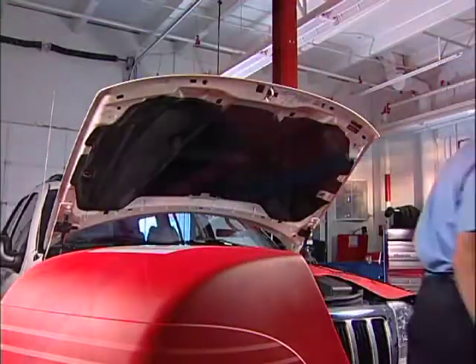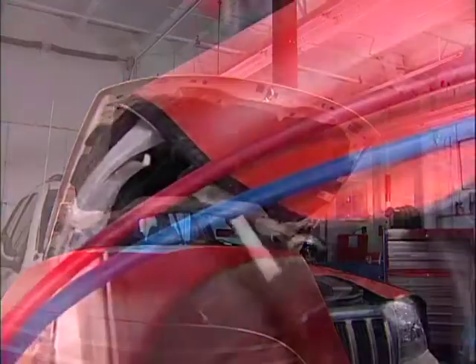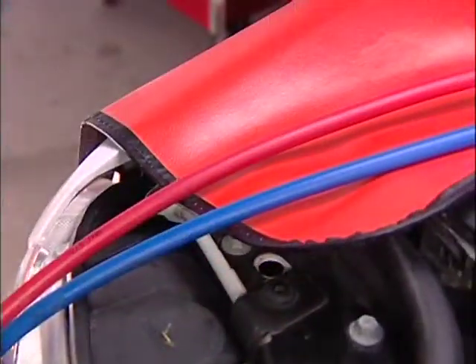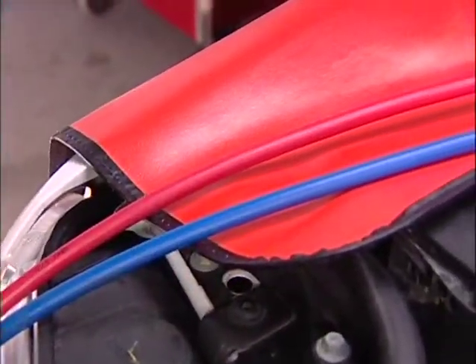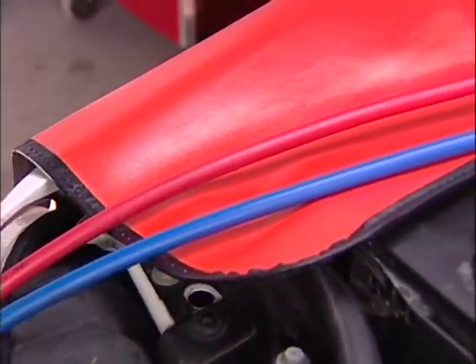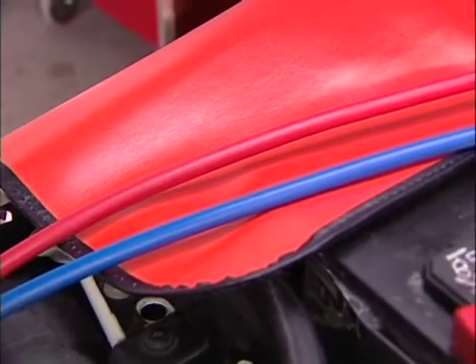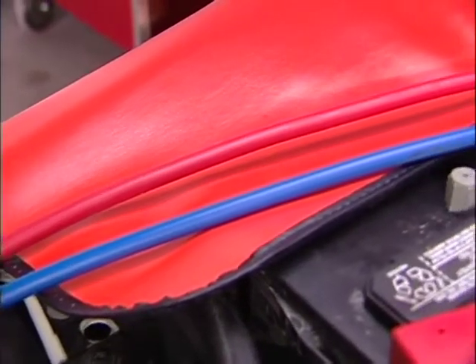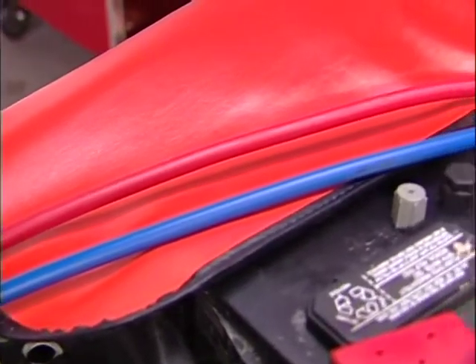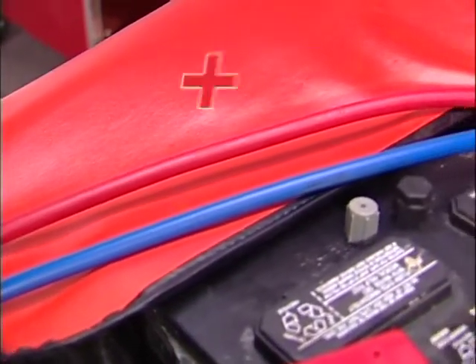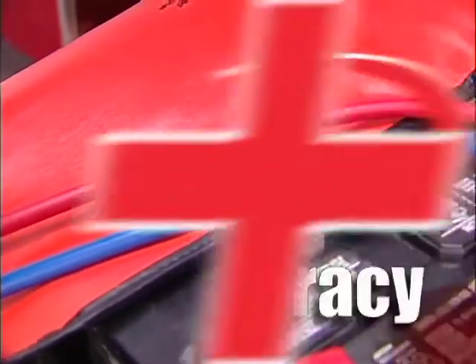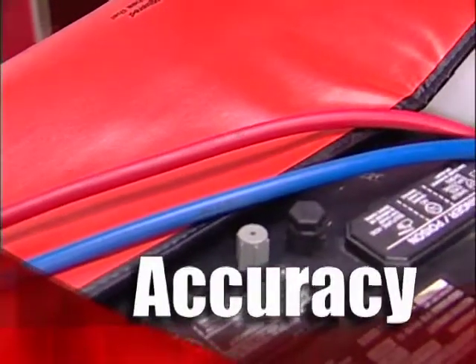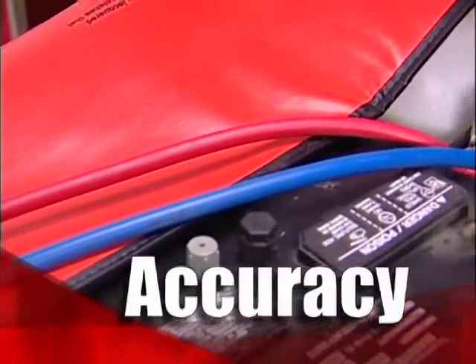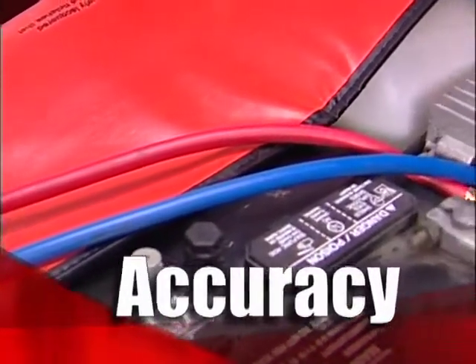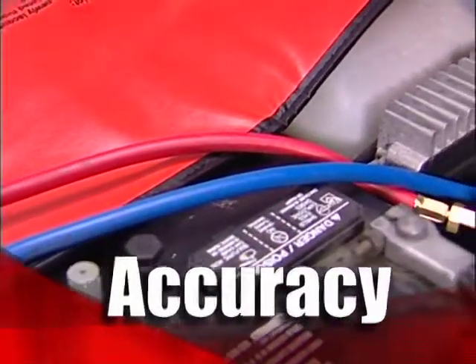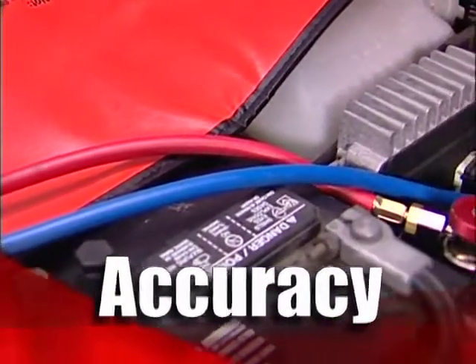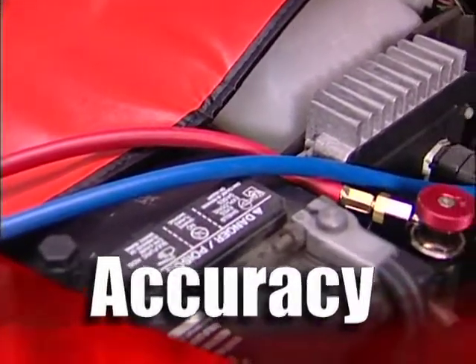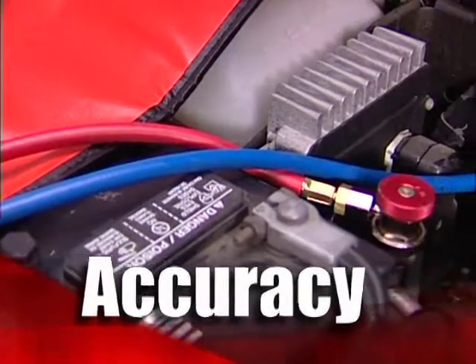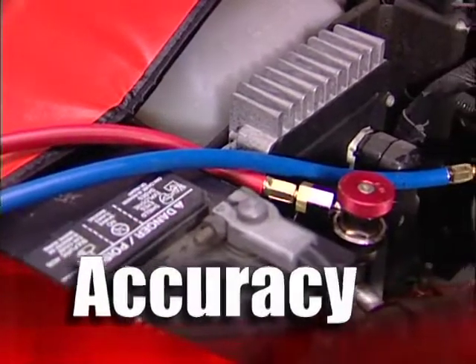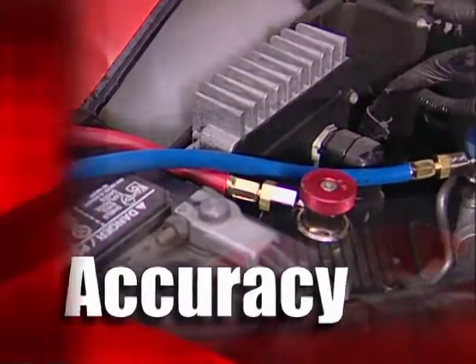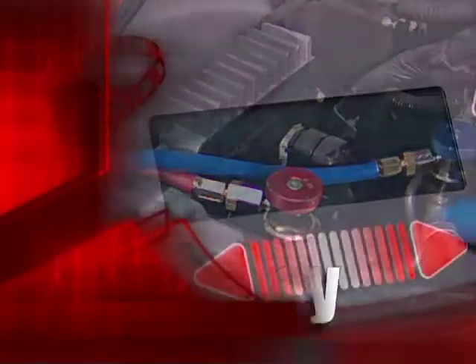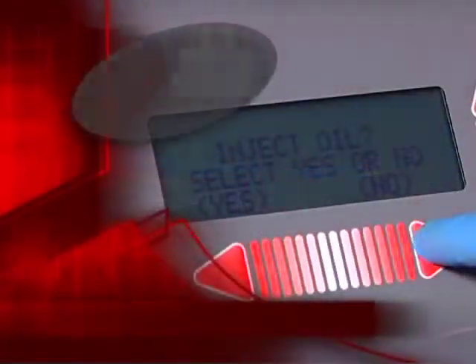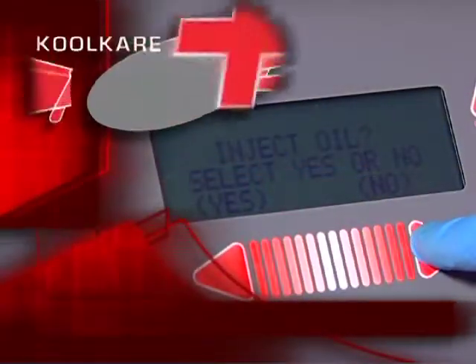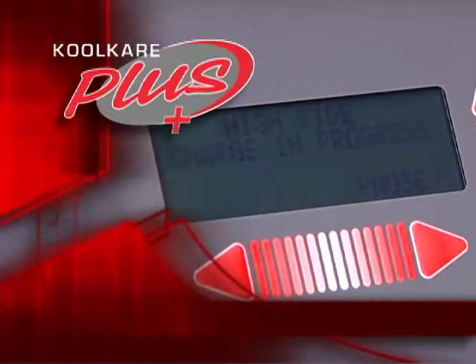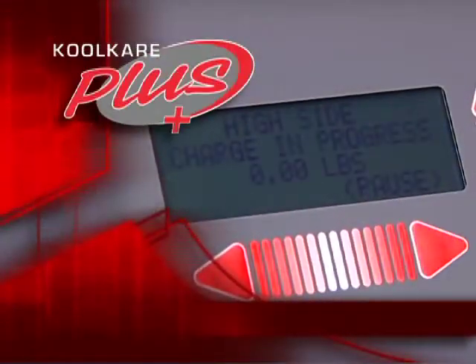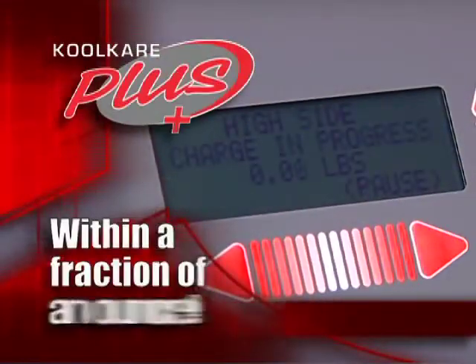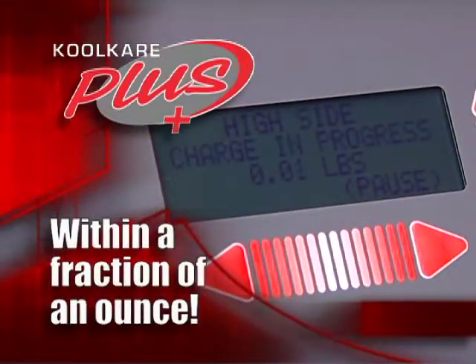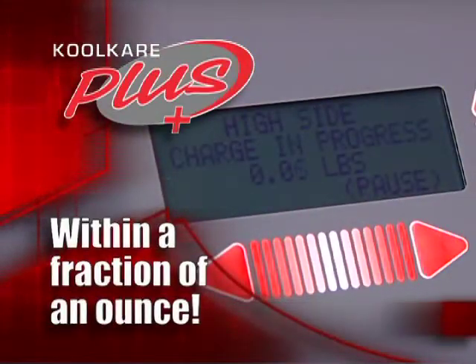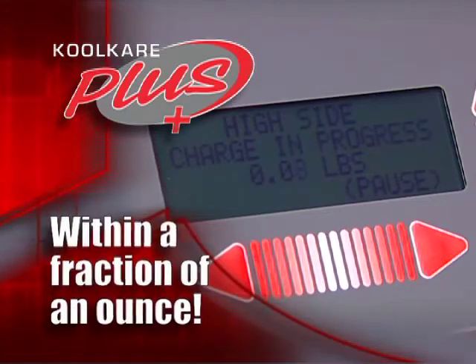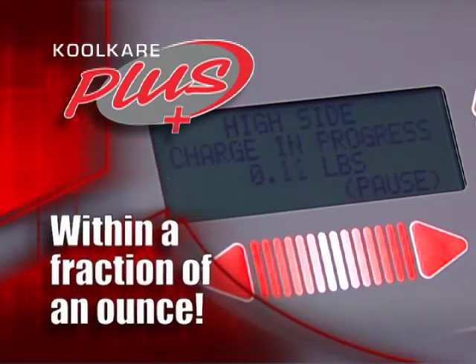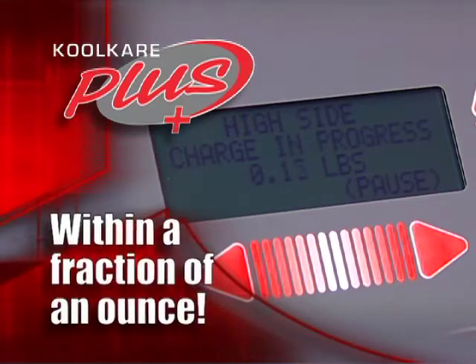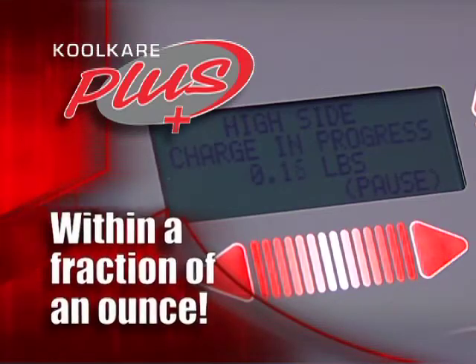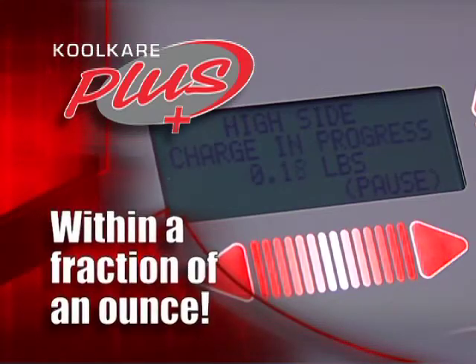Today's compact, super-efficient air conditioning systems demand charging accuracy. A few ounces here or there can leave your customers steamed. CoolCare Plus delivers to within a fraction of an ounce, so you get it right the first time, every time.